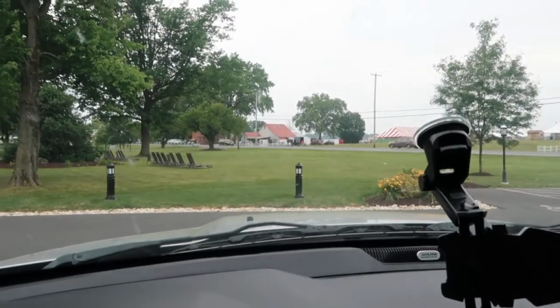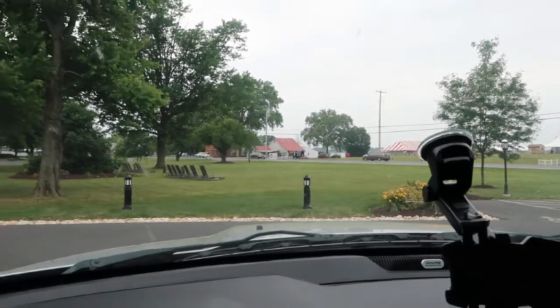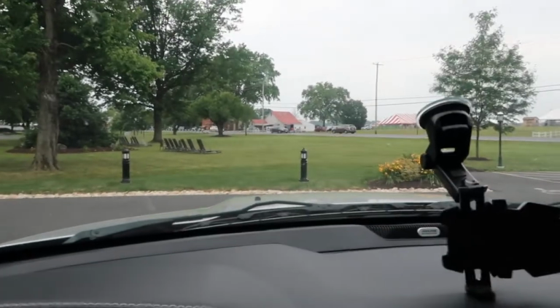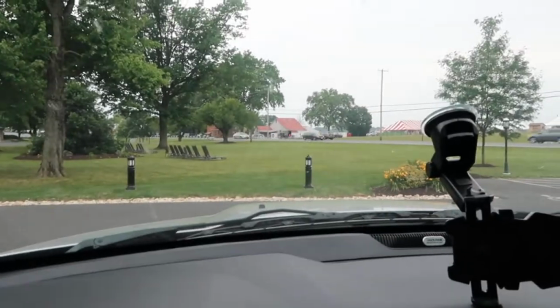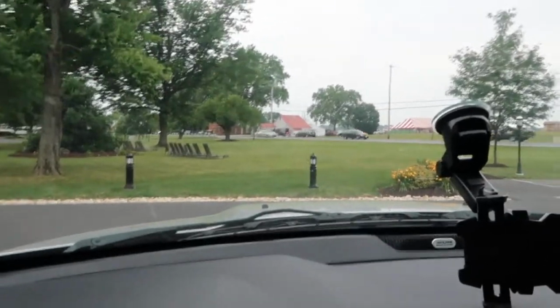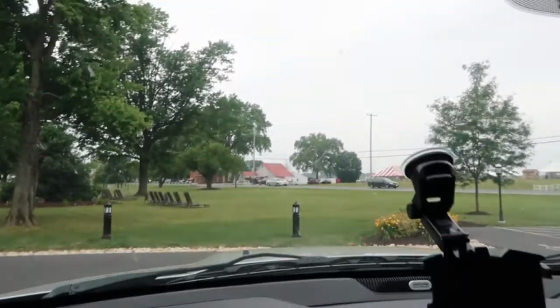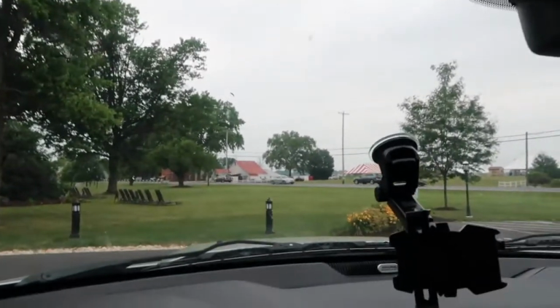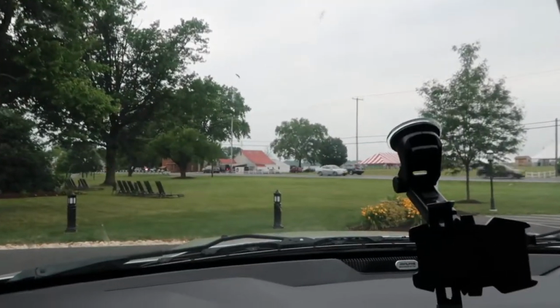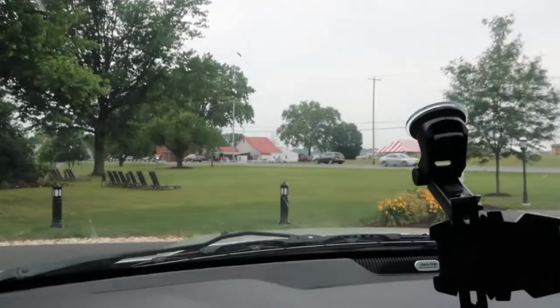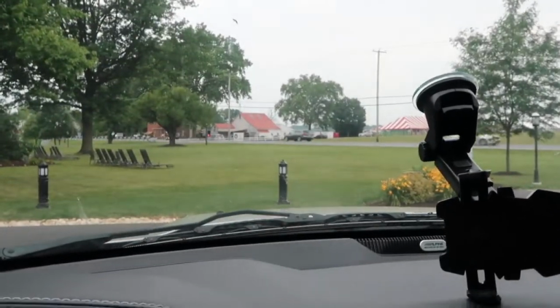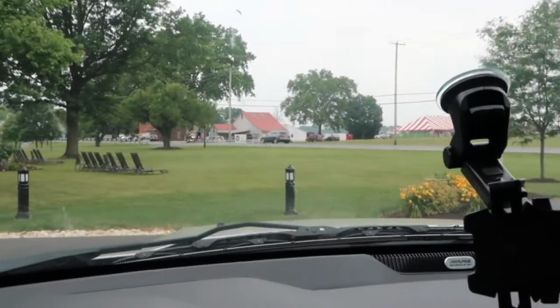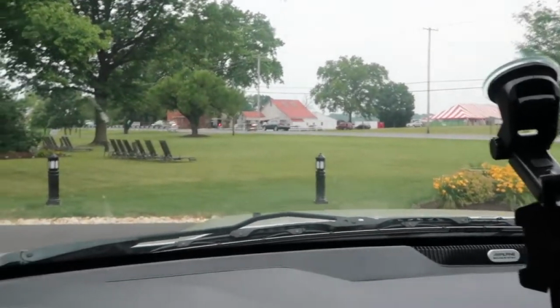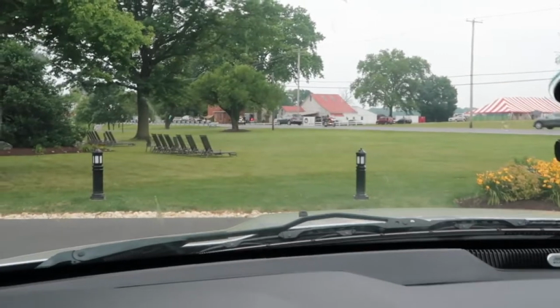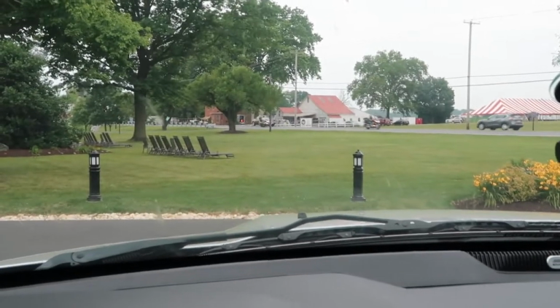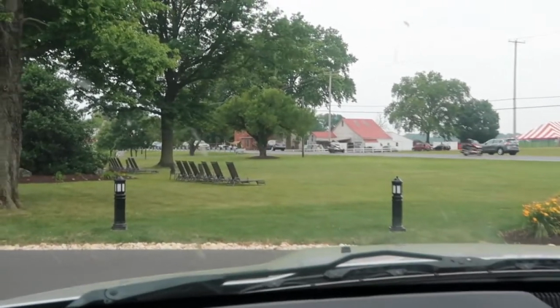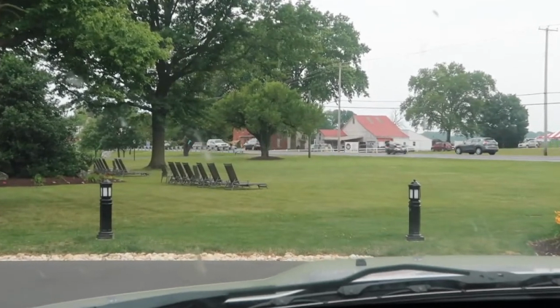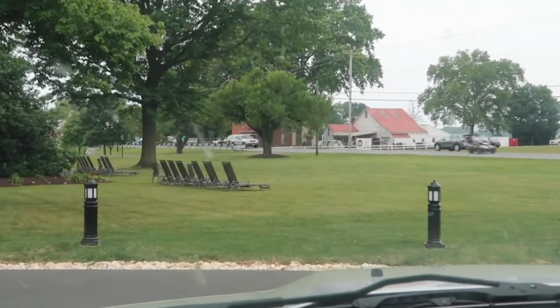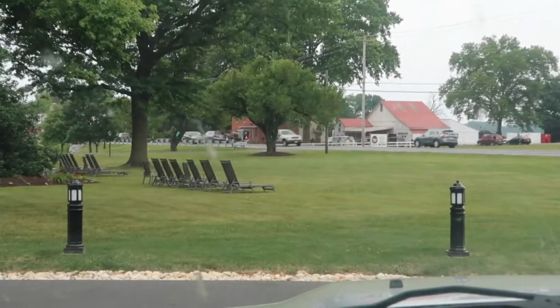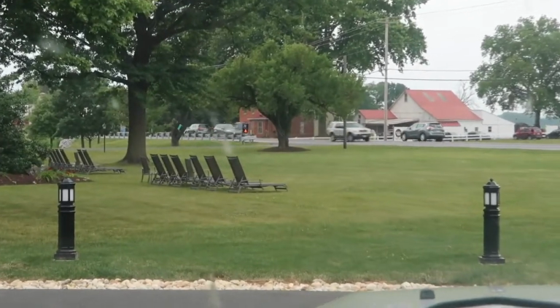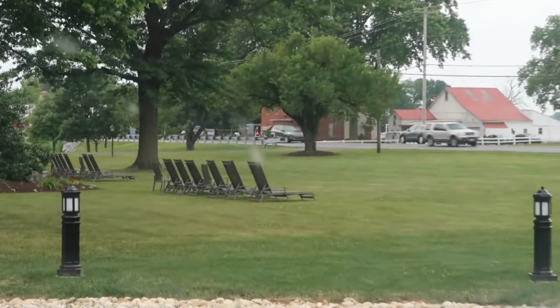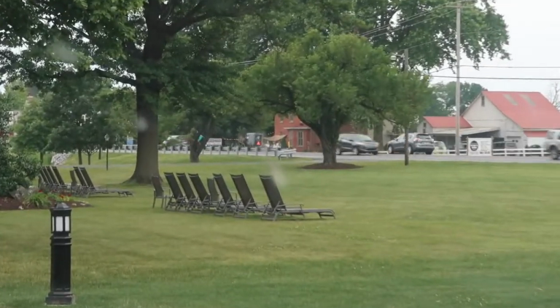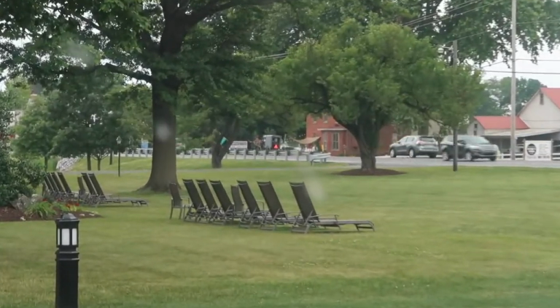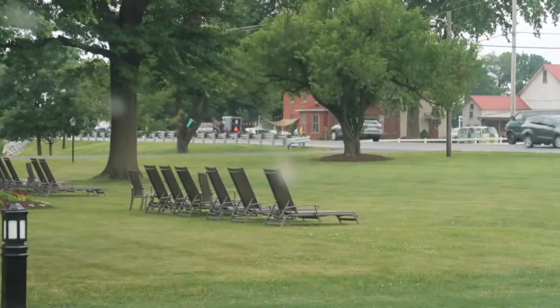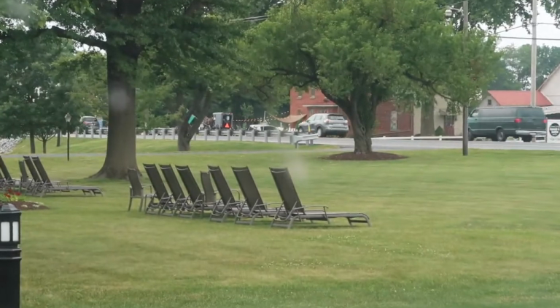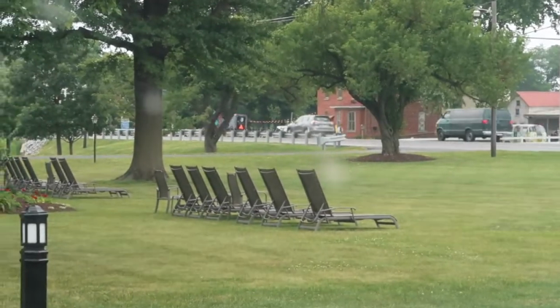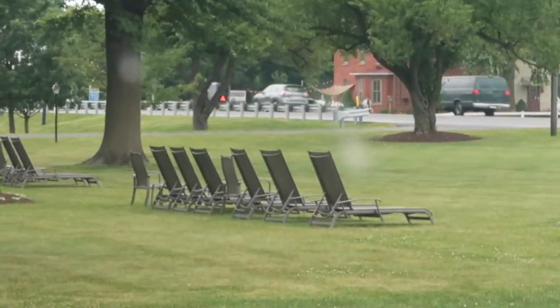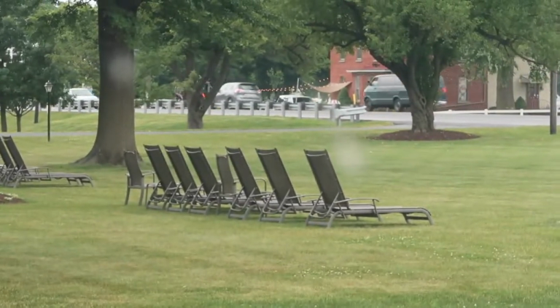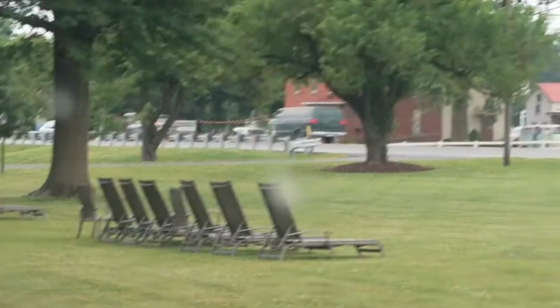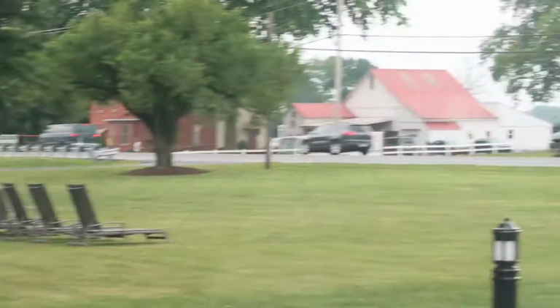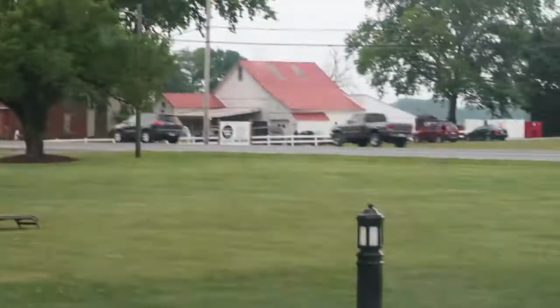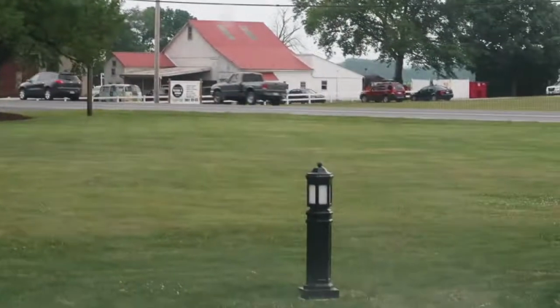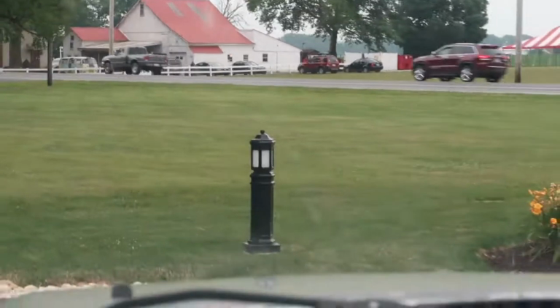We're in Amish country. My little camera won't zoom in for some reason, but there he goes going on the little buggy.